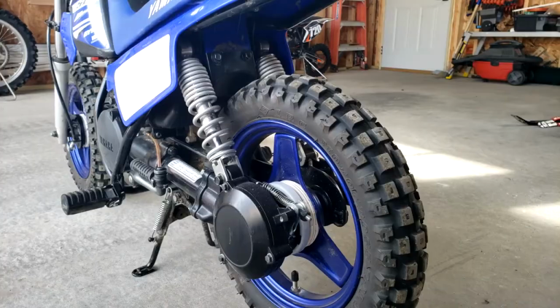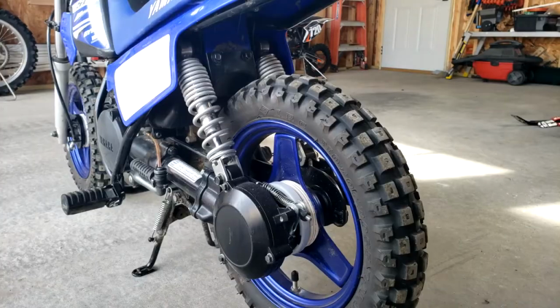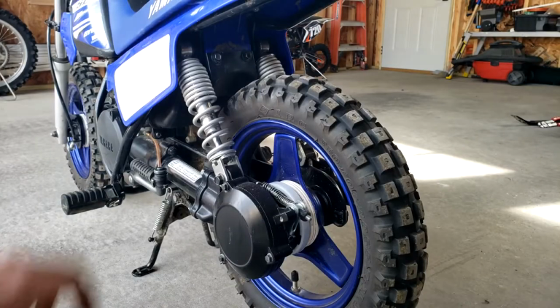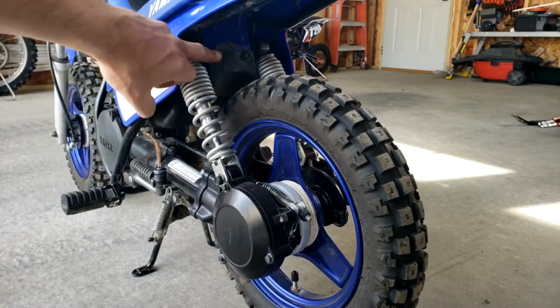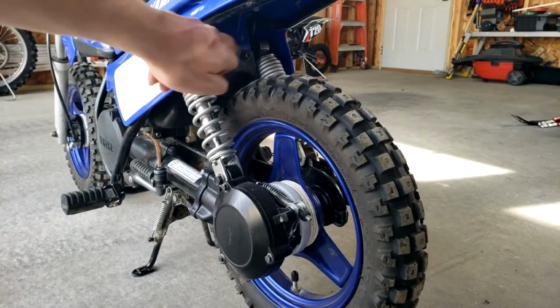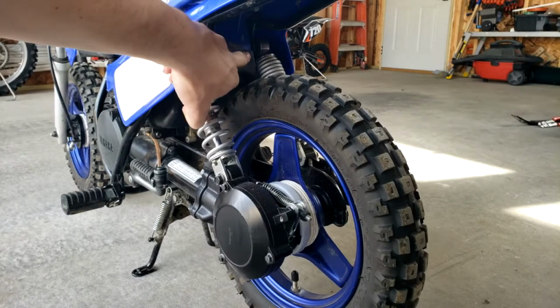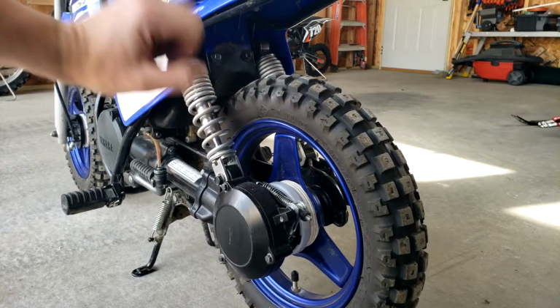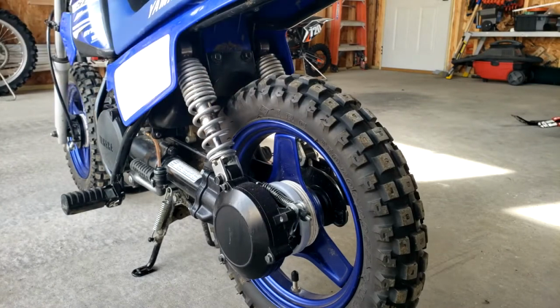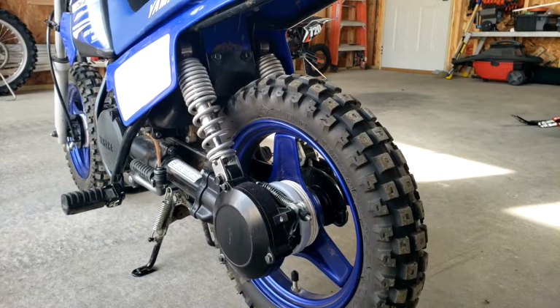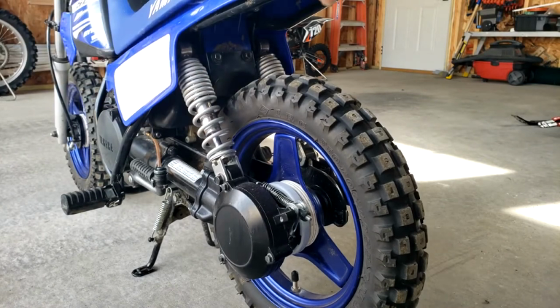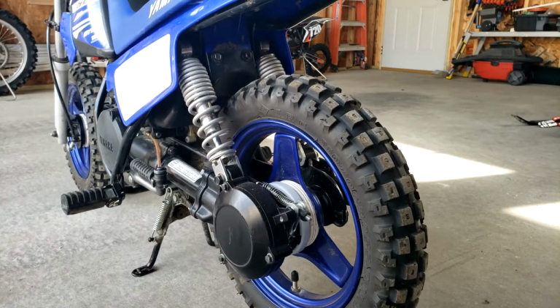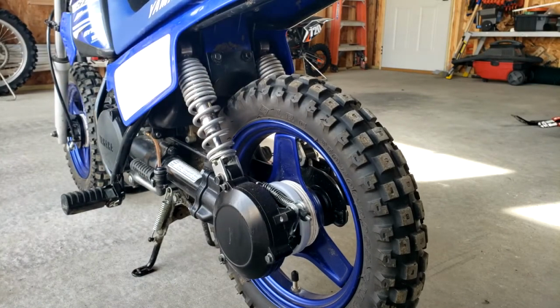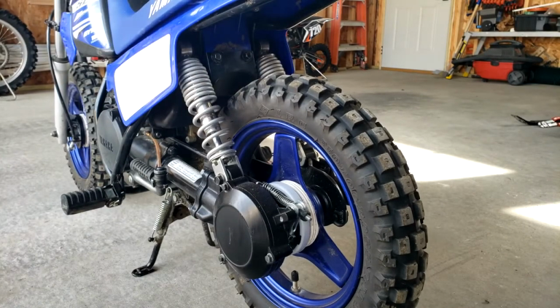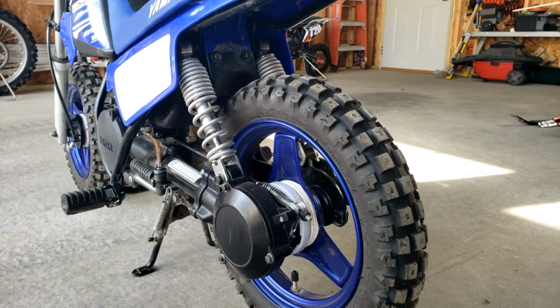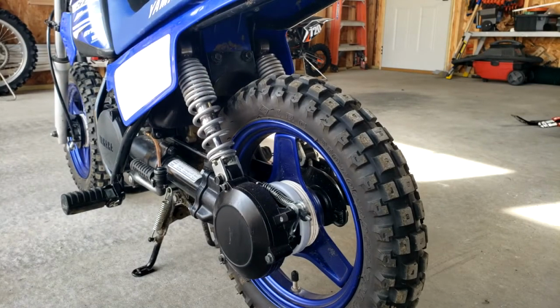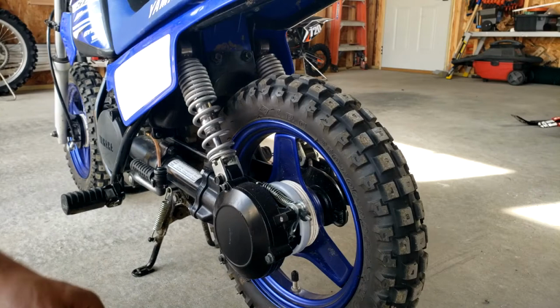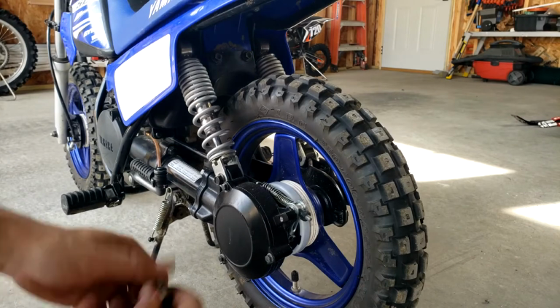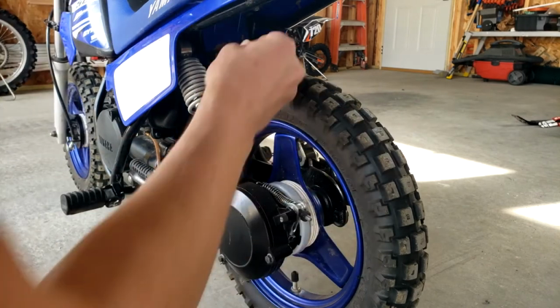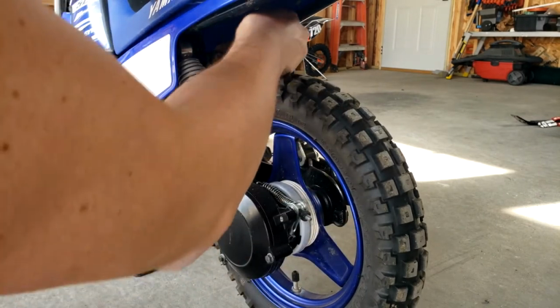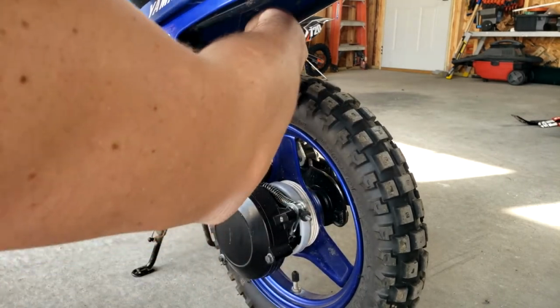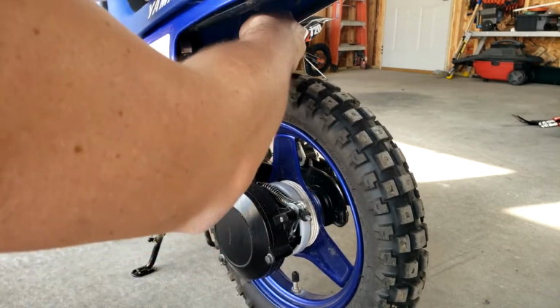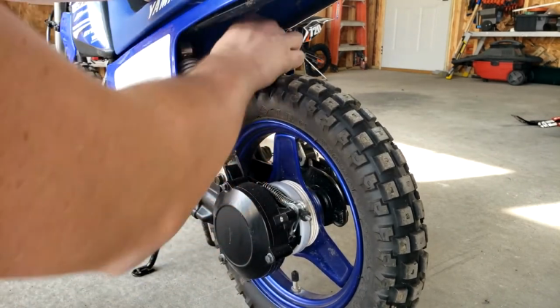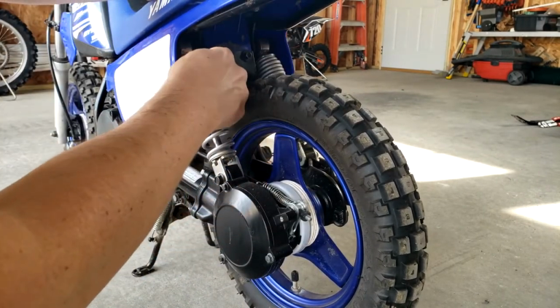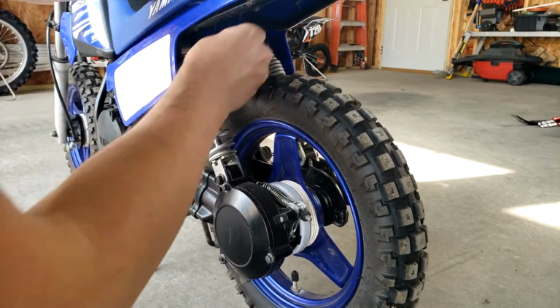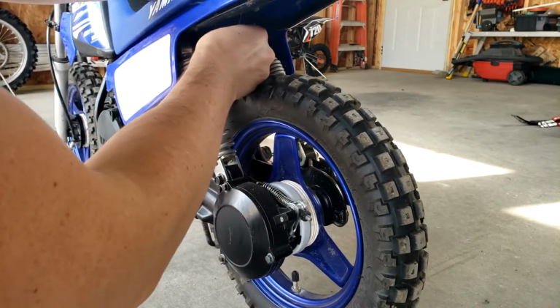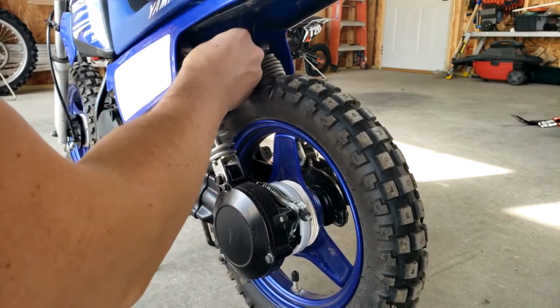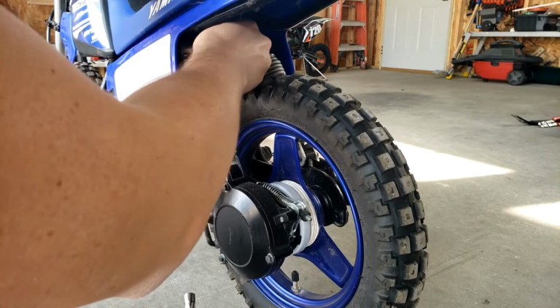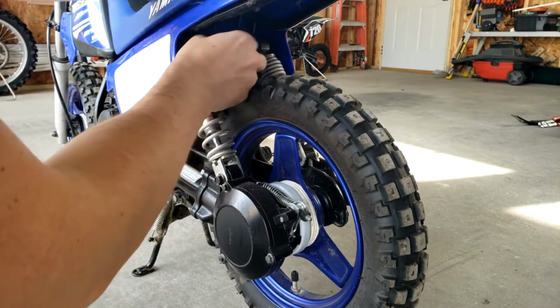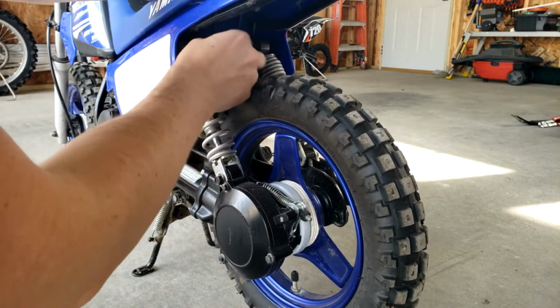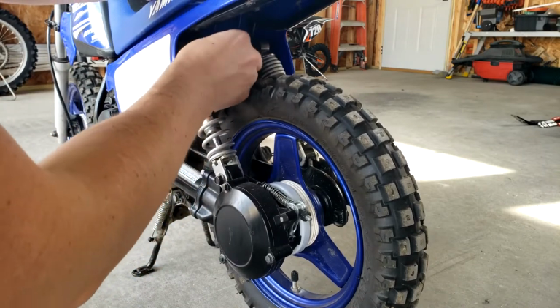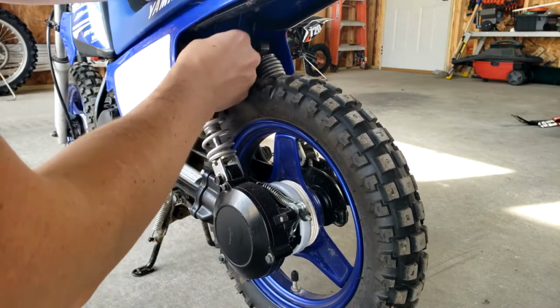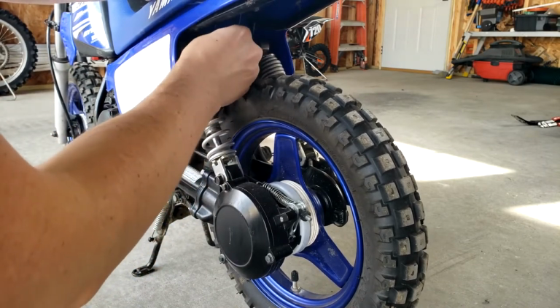The first thing you want to do is take off these two bolts back here, which holds this entire plastic unit on it. It's a 12-millimeter socket. Put that on there — it's already finger-loose, so I'm going to unscrew that right now.